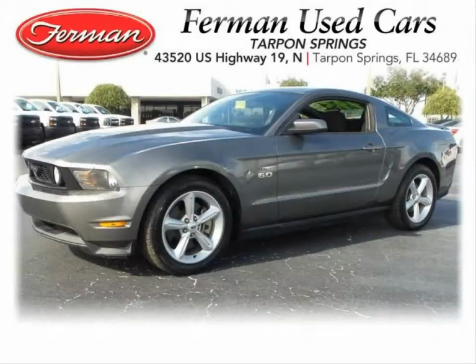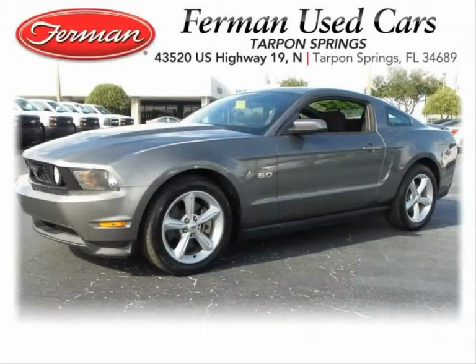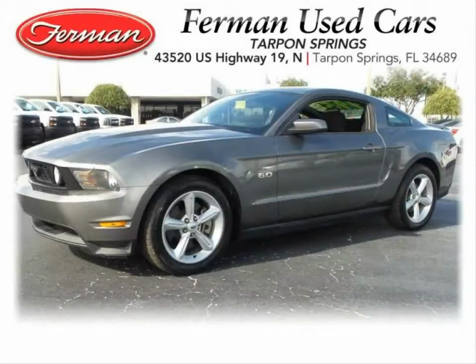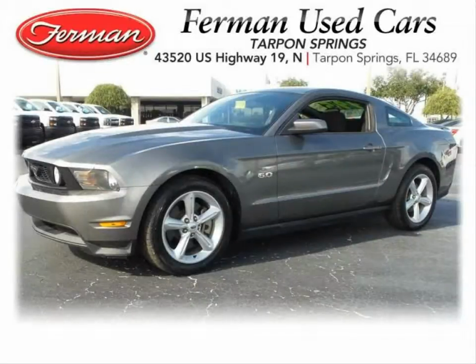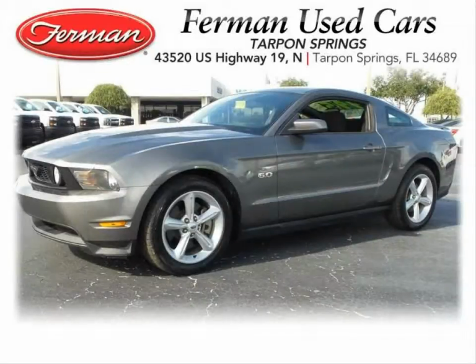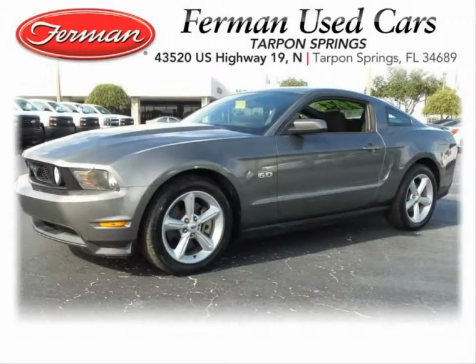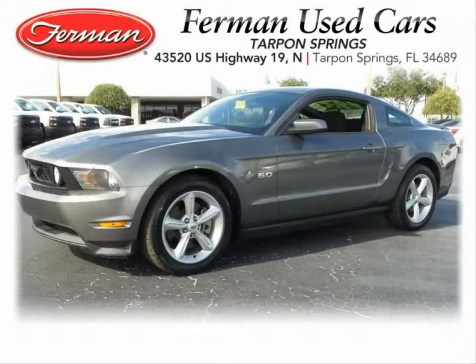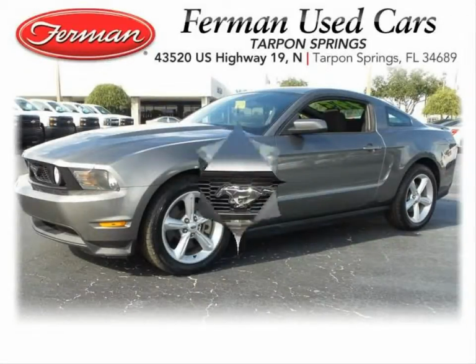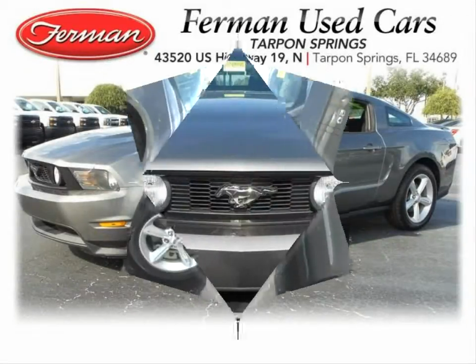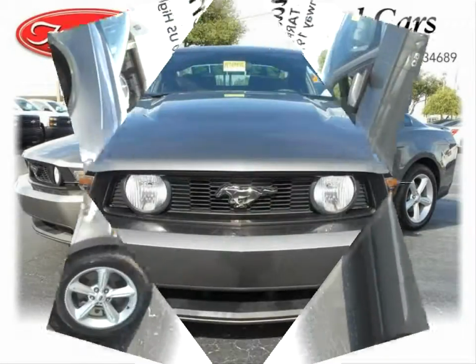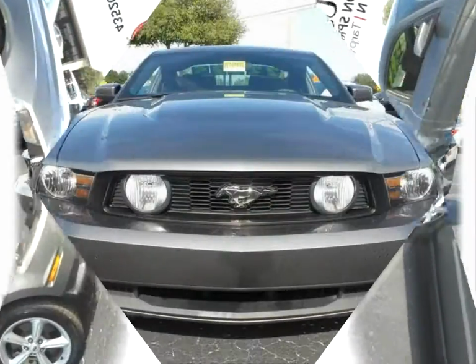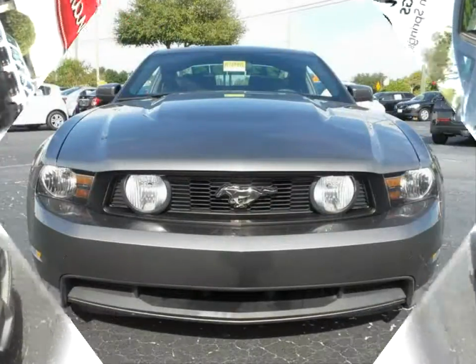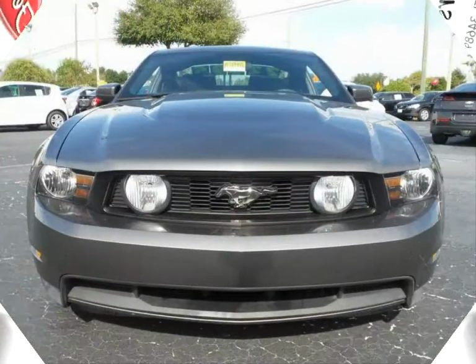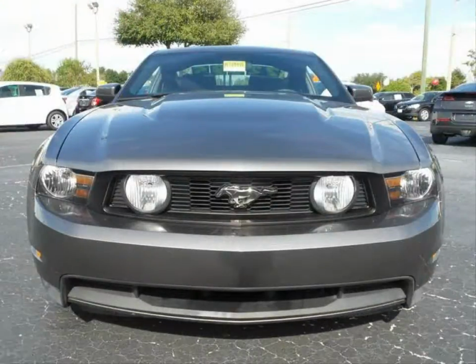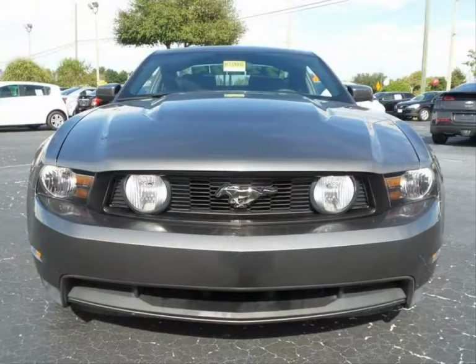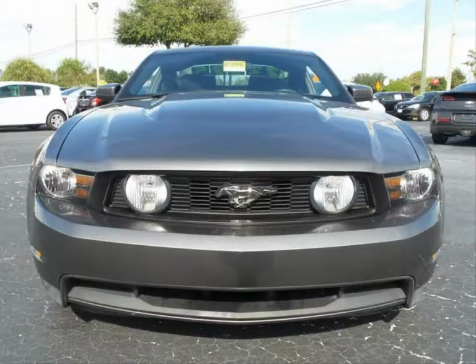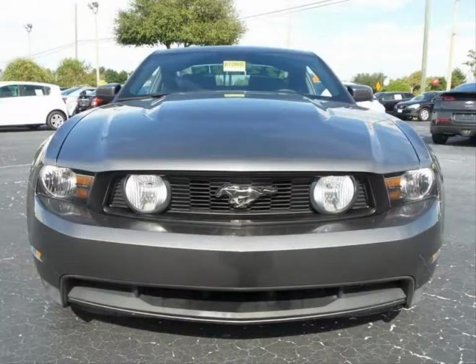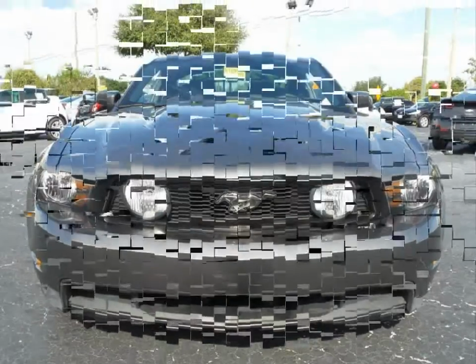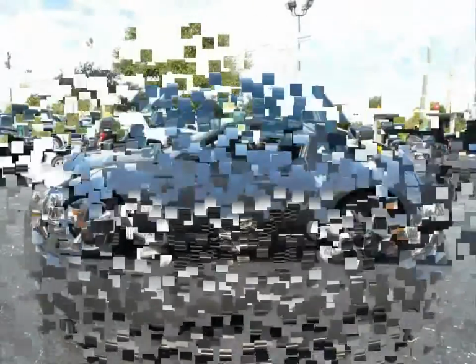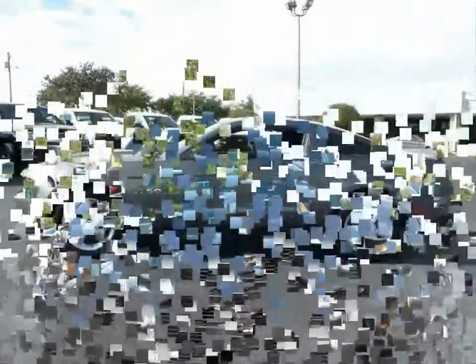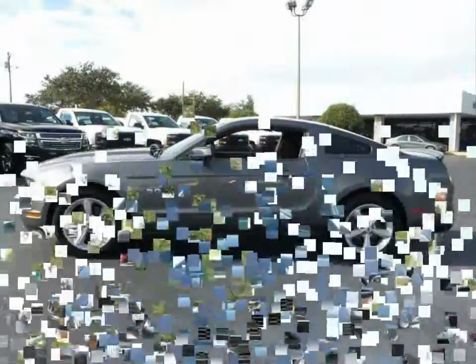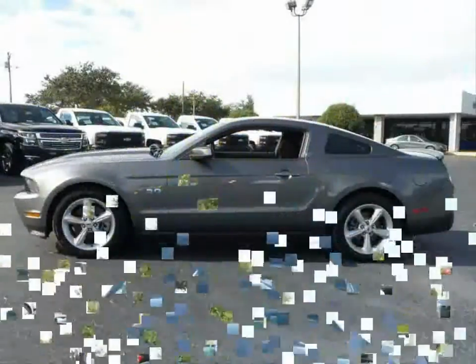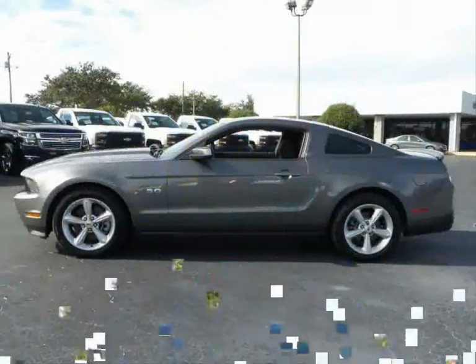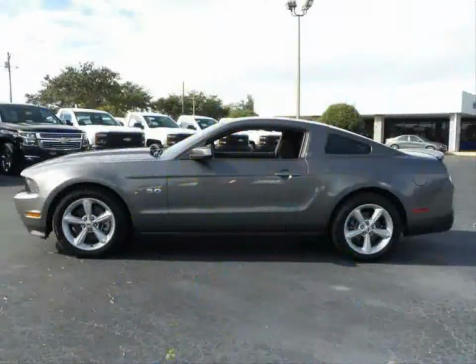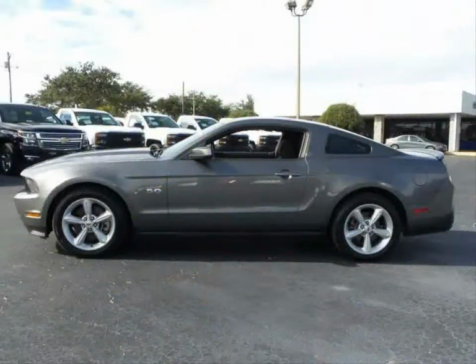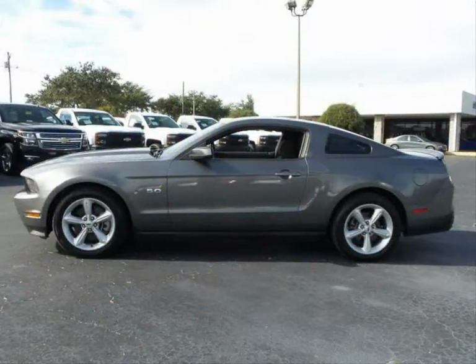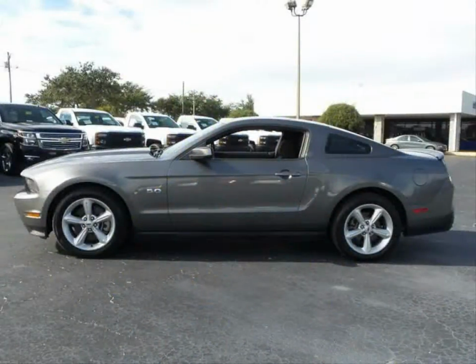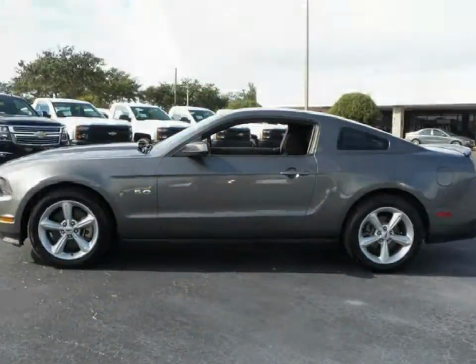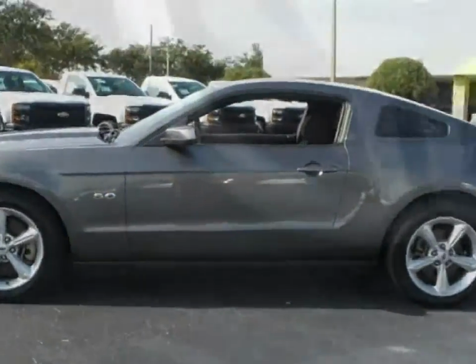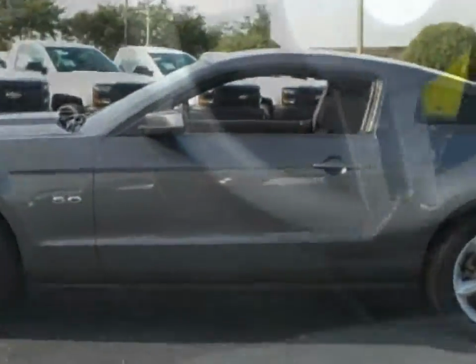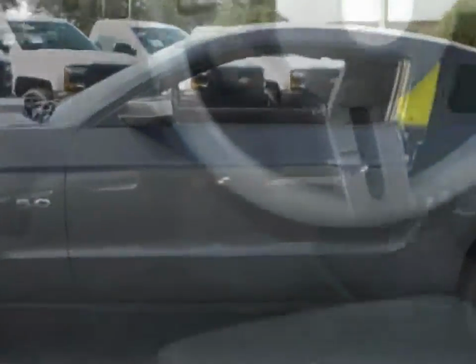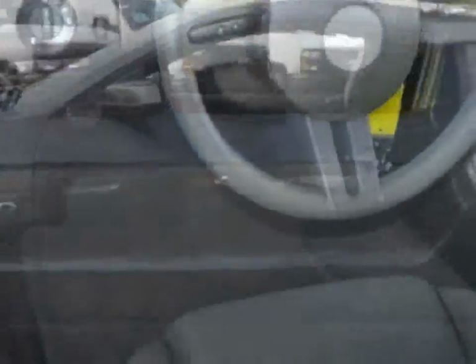Furman Chevrolet of Tarpon Springs with a 2012 Ford Mustang GT. This vehicle has the 5 liter V8 with a manual 6 speed transmission.